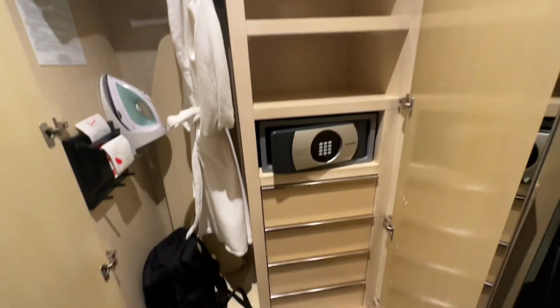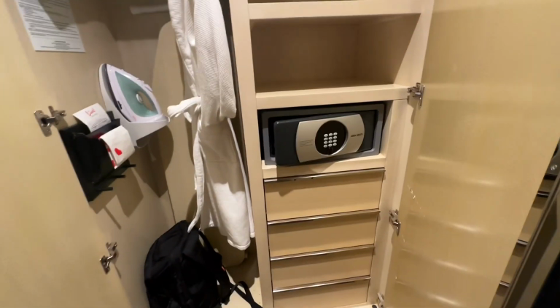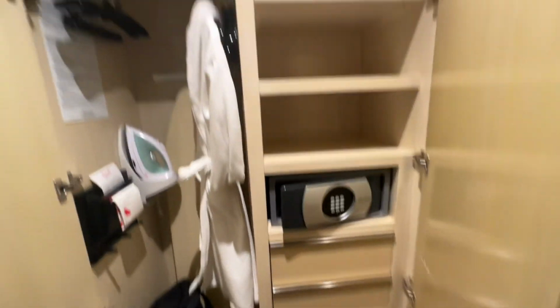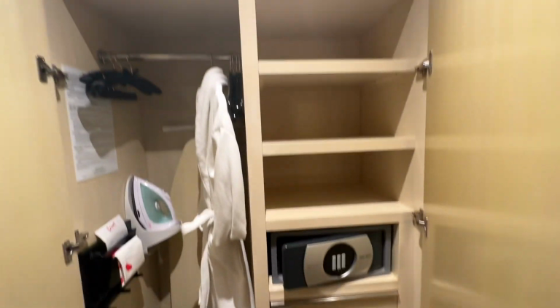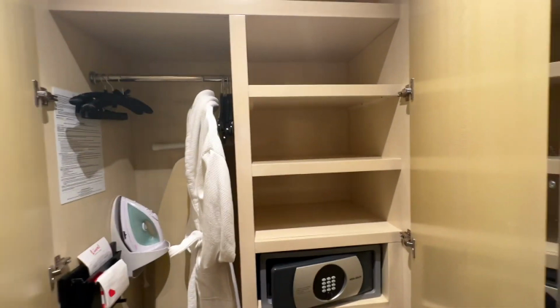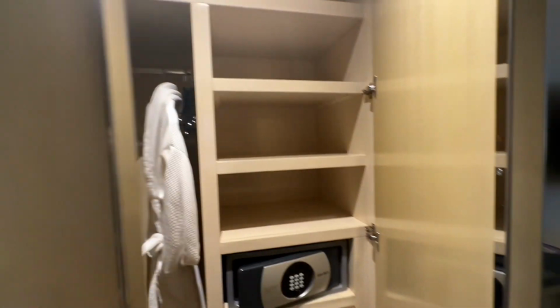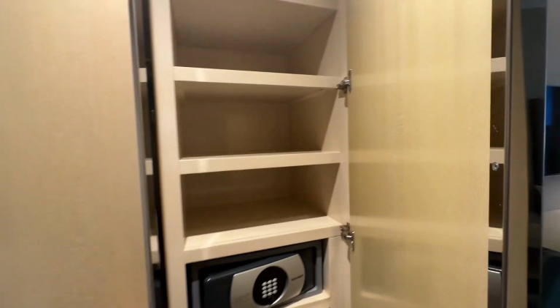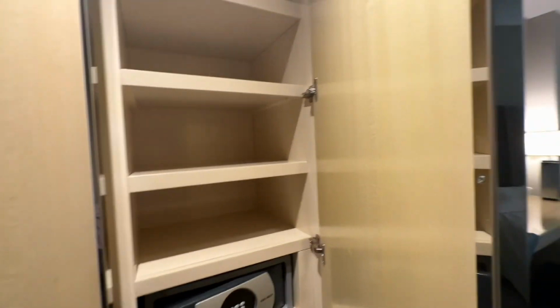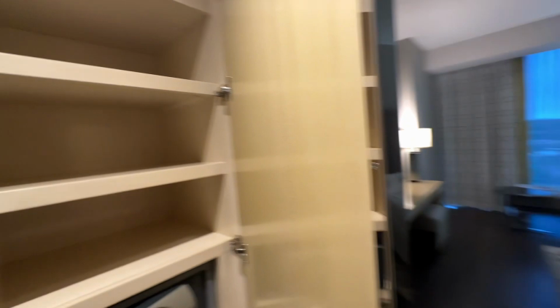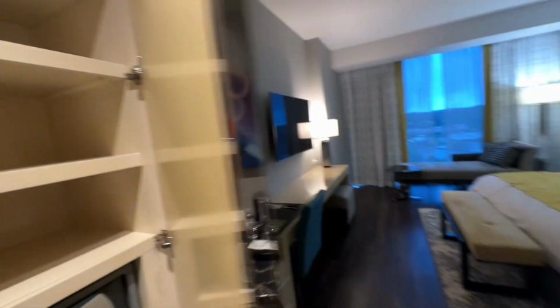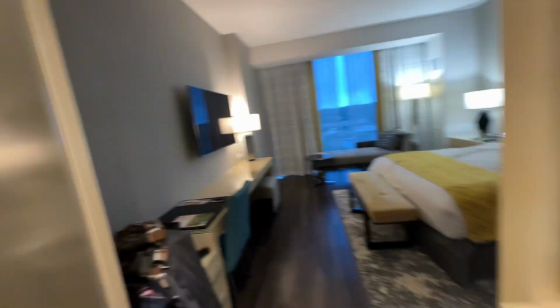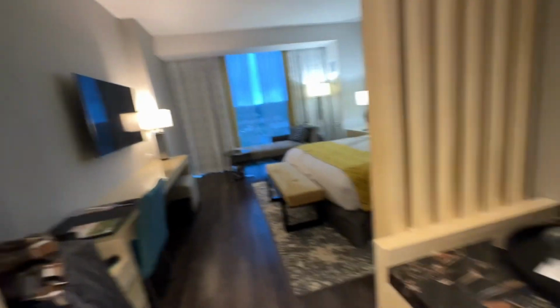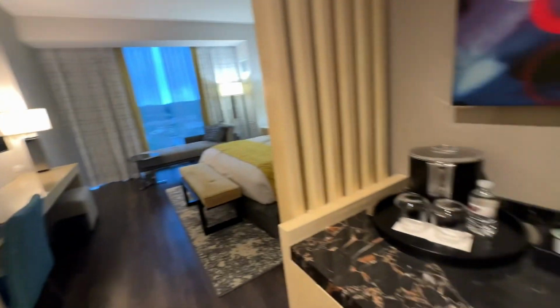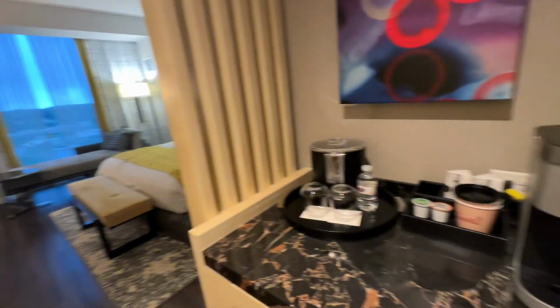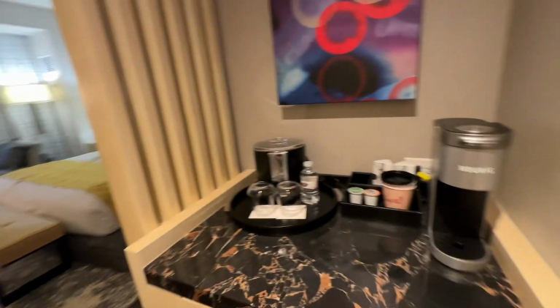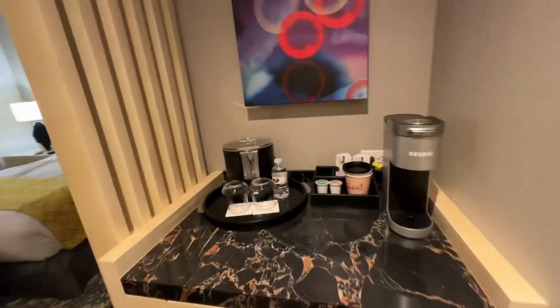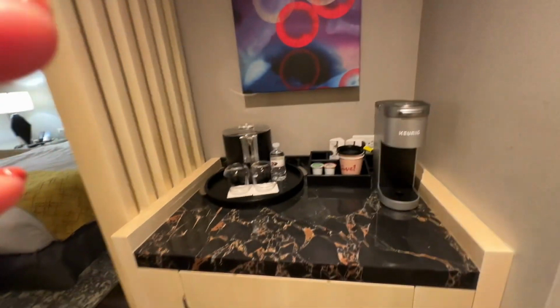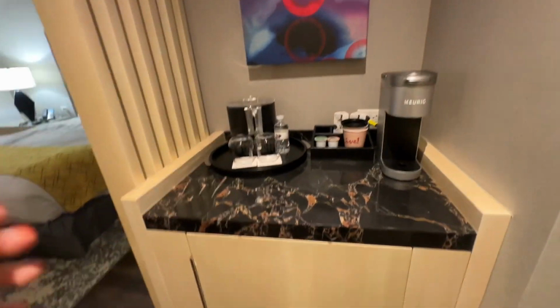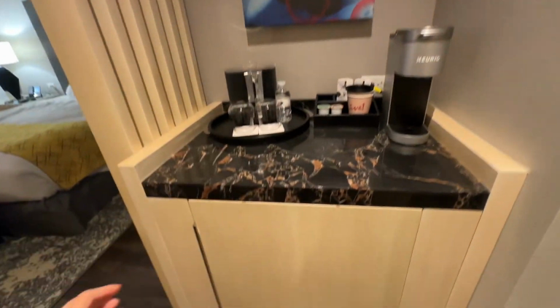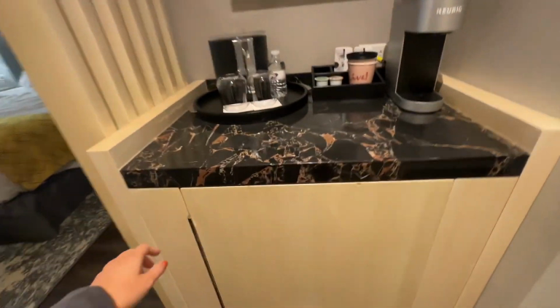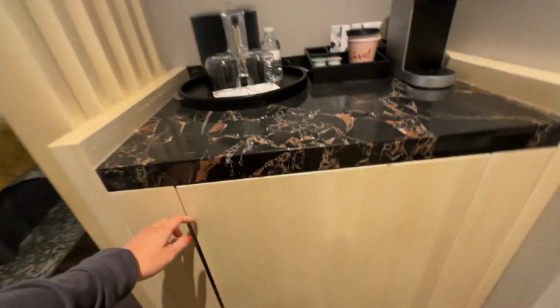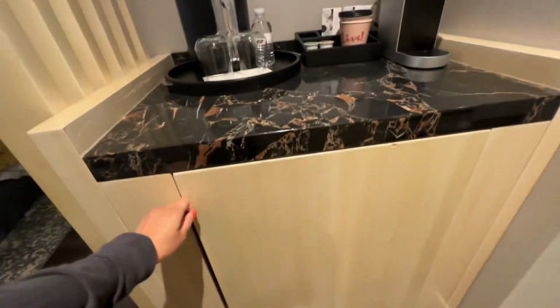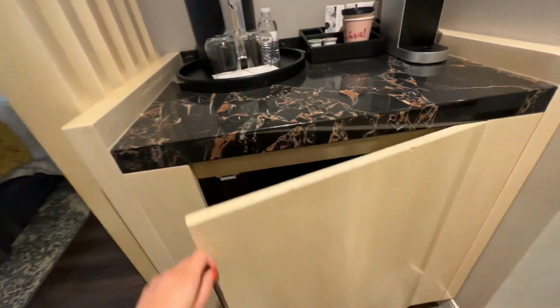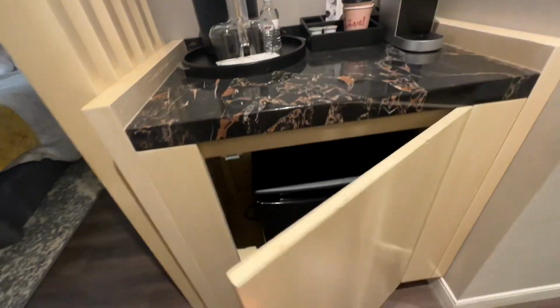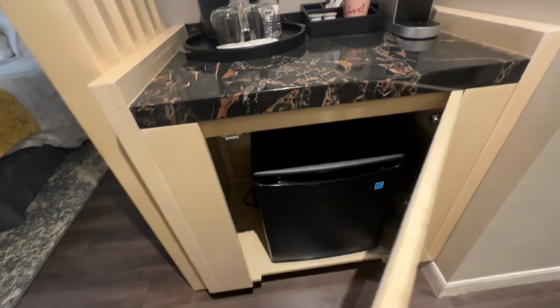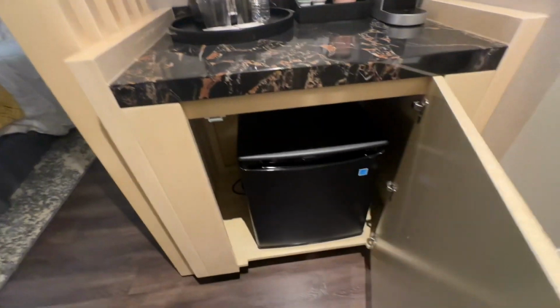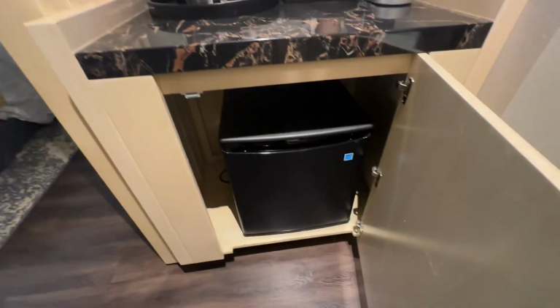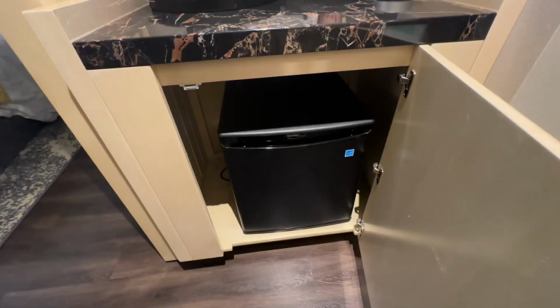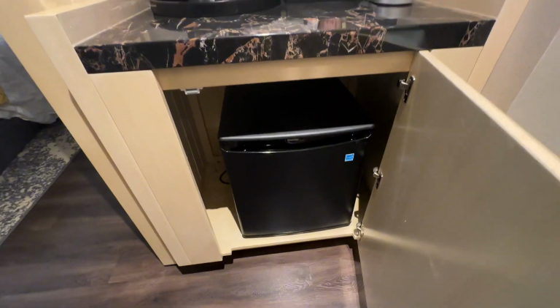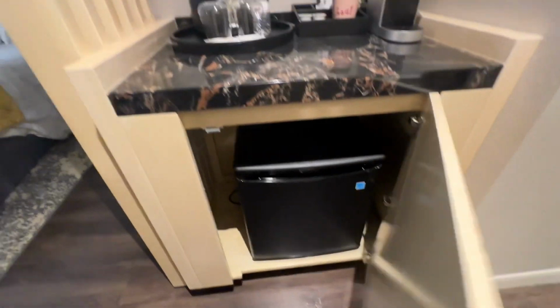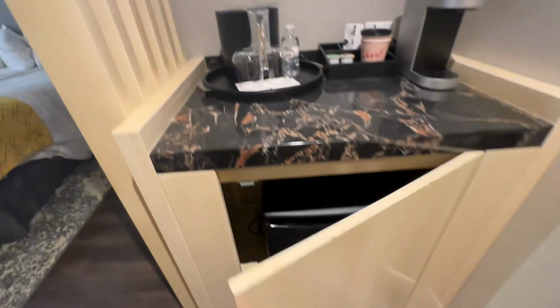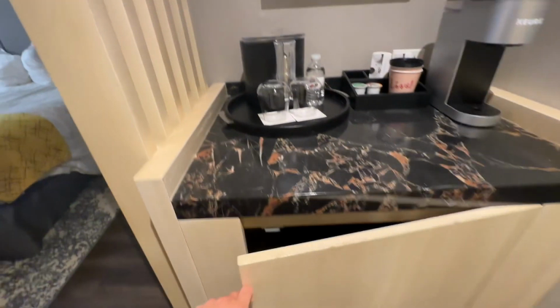They have a closet and a safe, and then behind us they have a mini fridge, coffee maker, two free bottles of water, and they have tea.